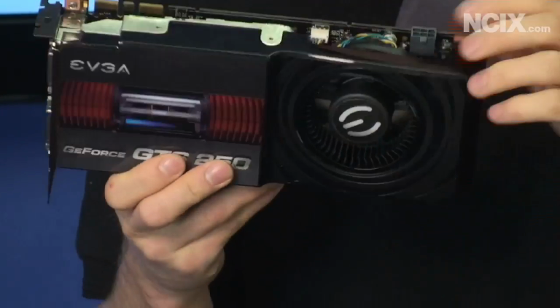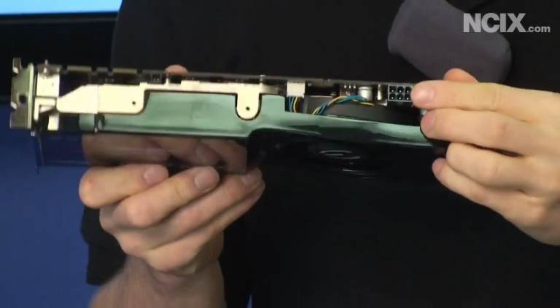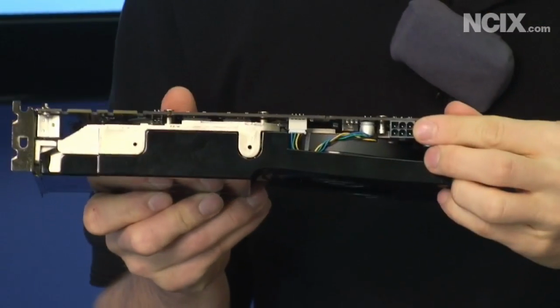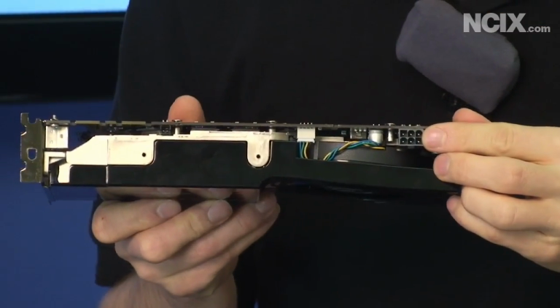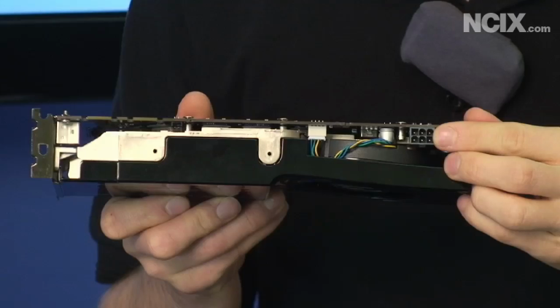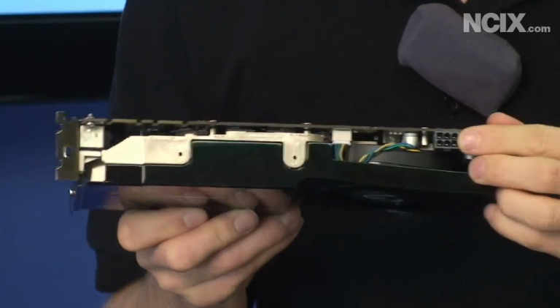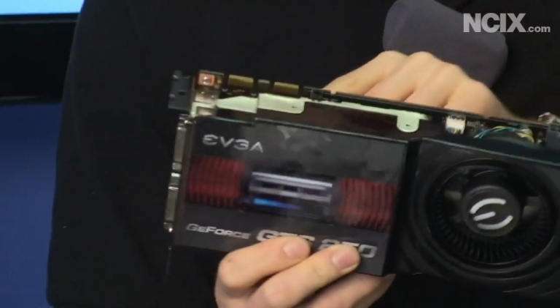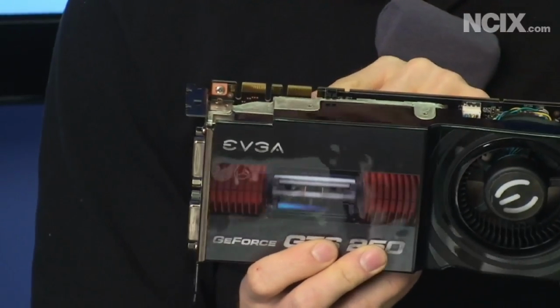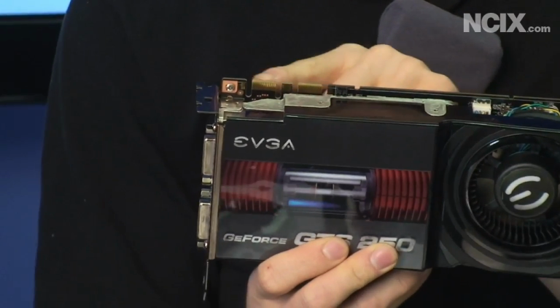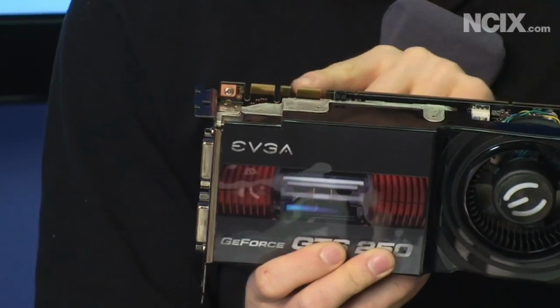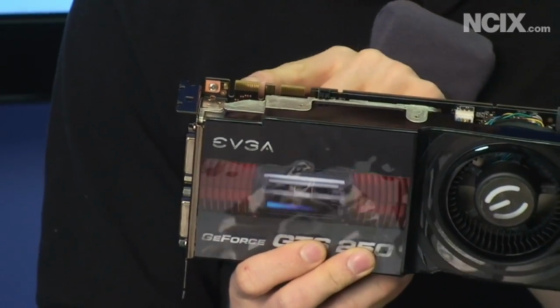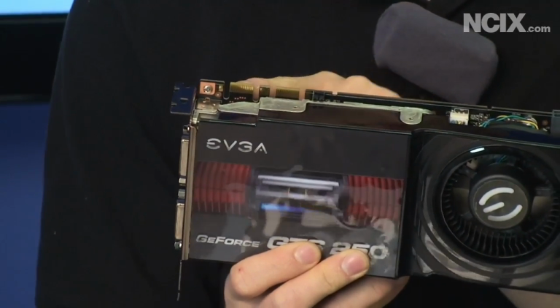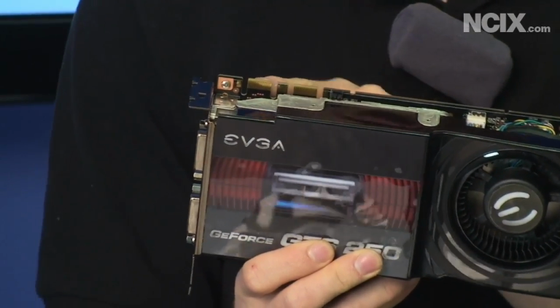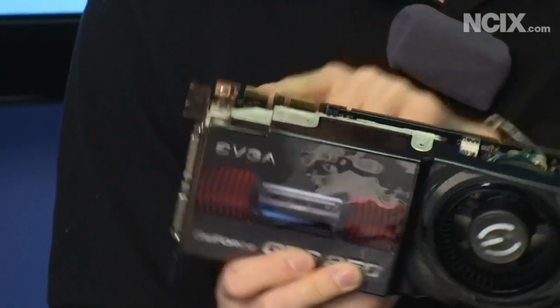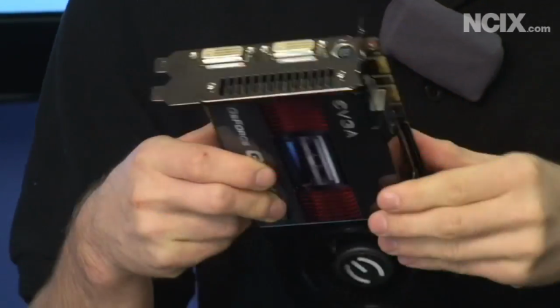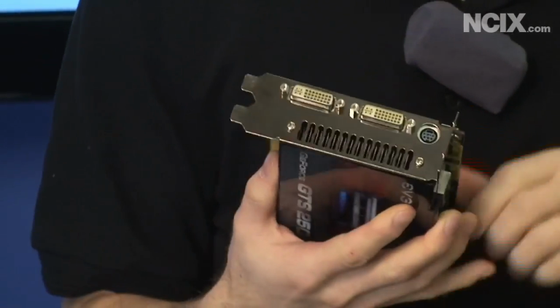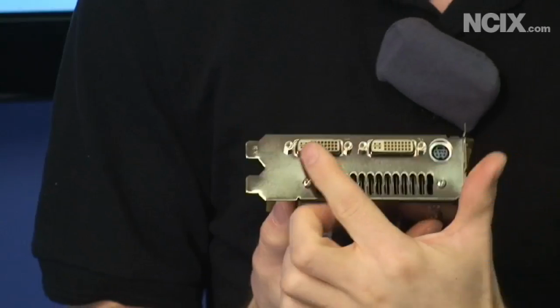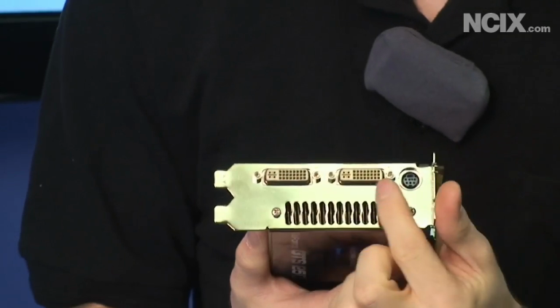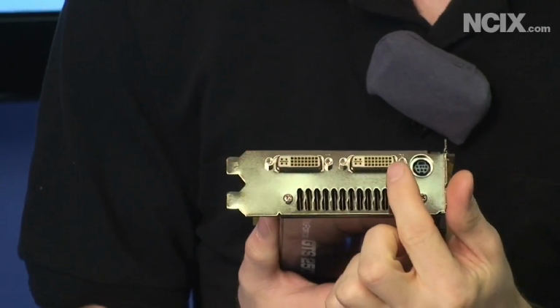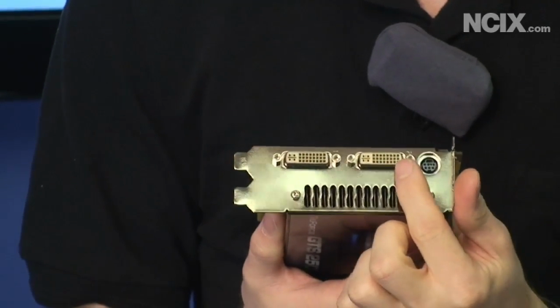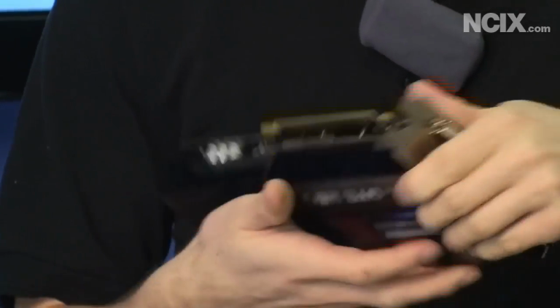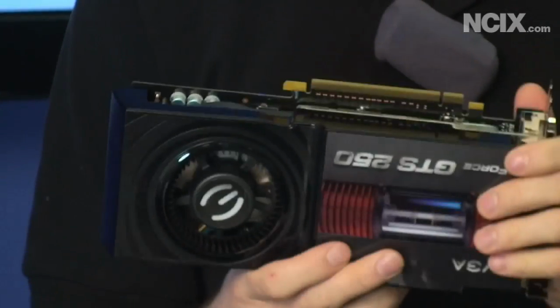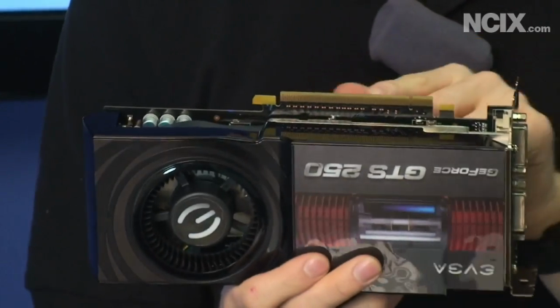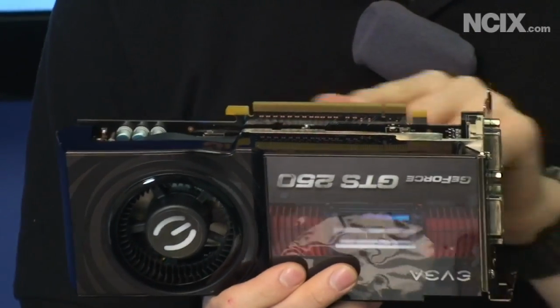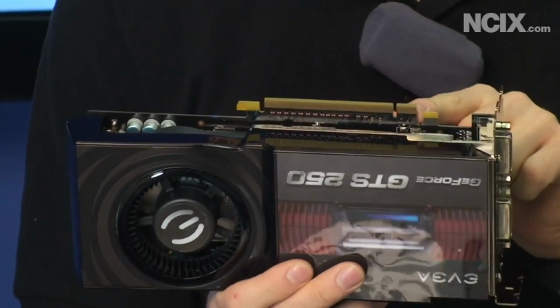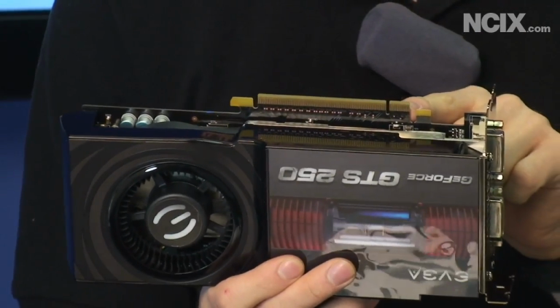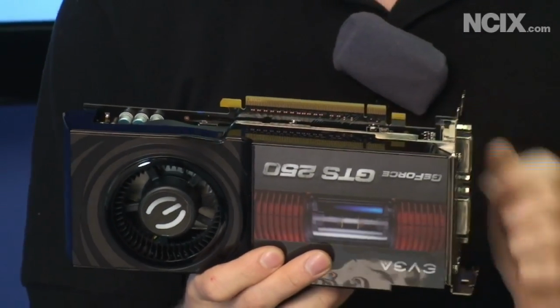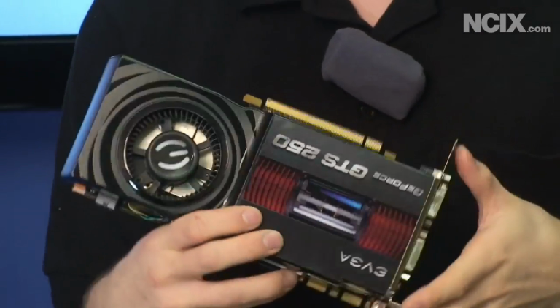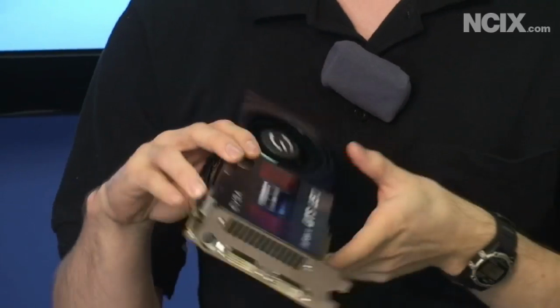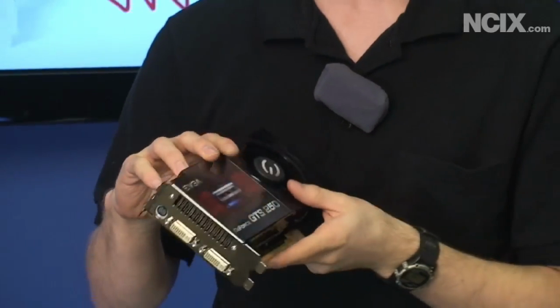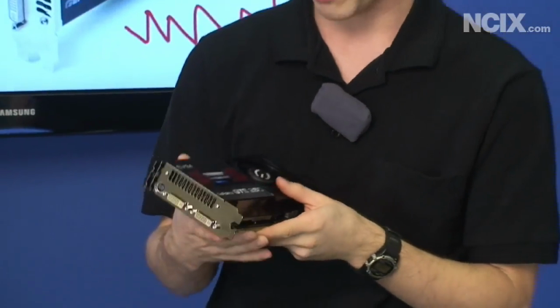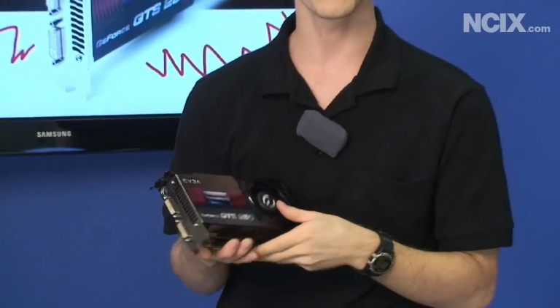It has a PCI Express power adapter, two SLI connectors for tri-SLI should you desire that, two dual-link DVI connectors, and it connects to your computer by PCI Express. I just said 'connect' a lot, but that's okay.